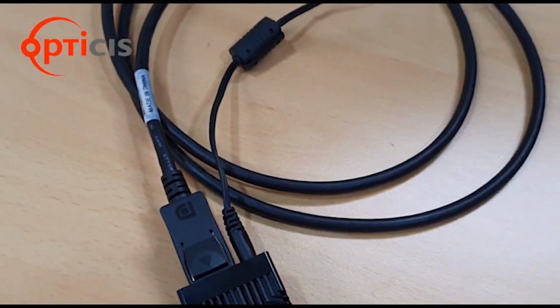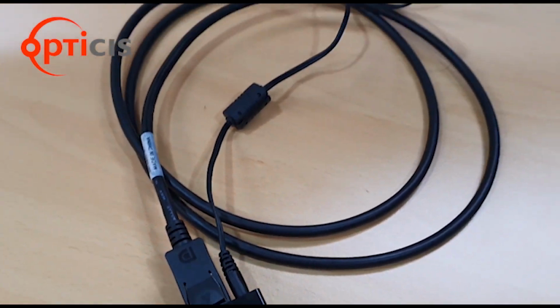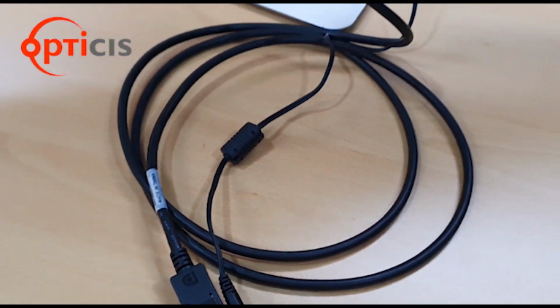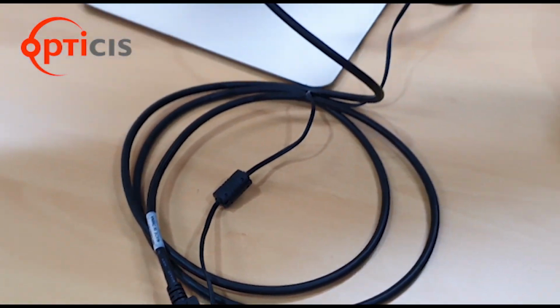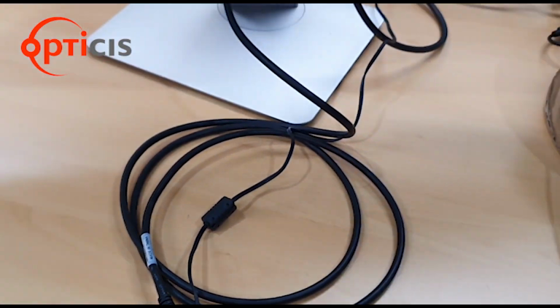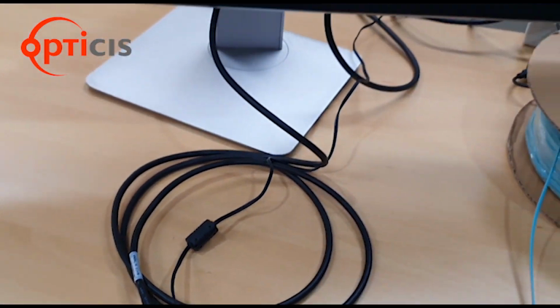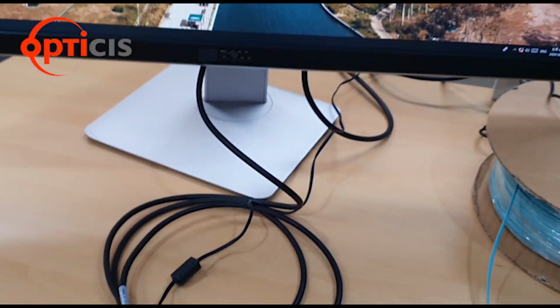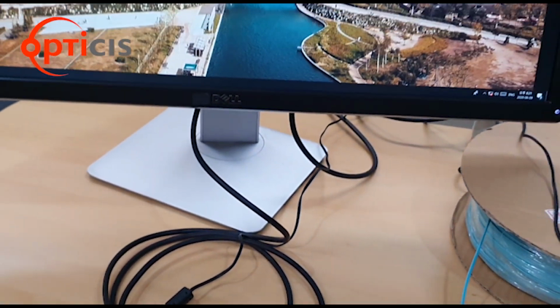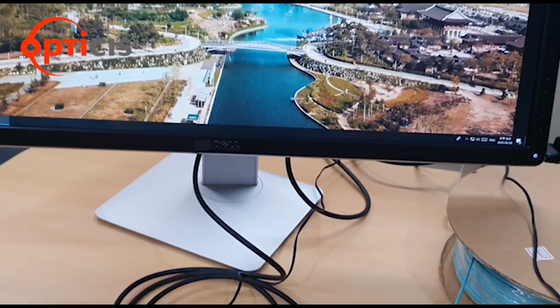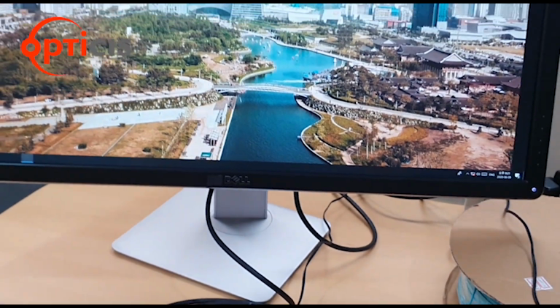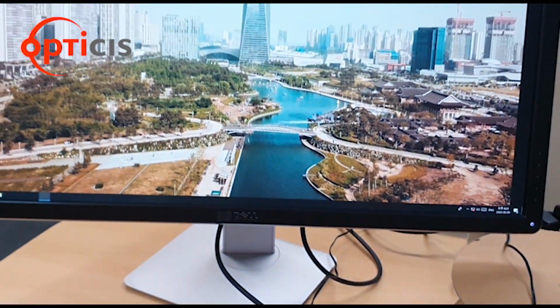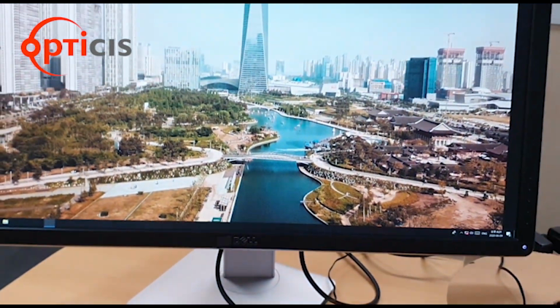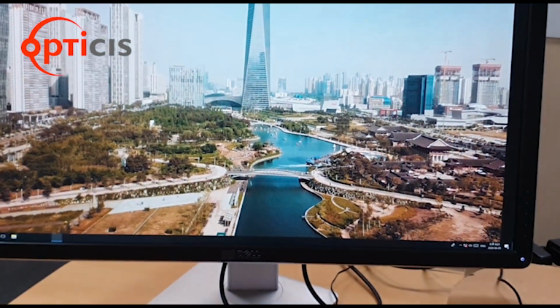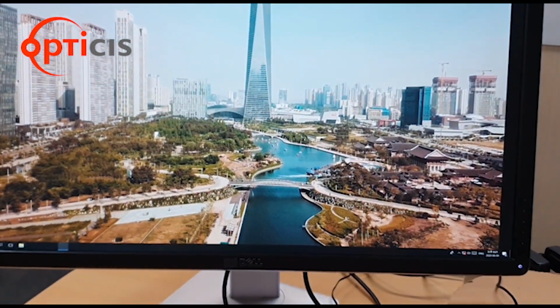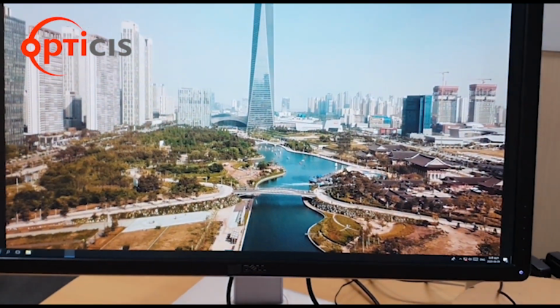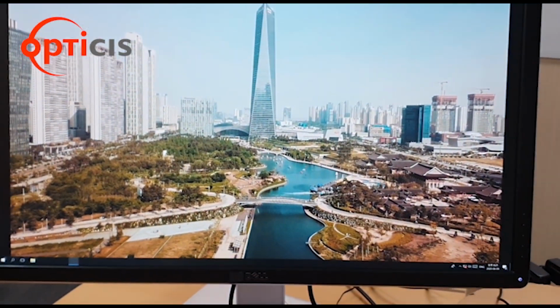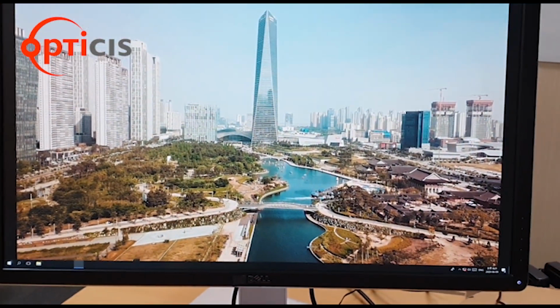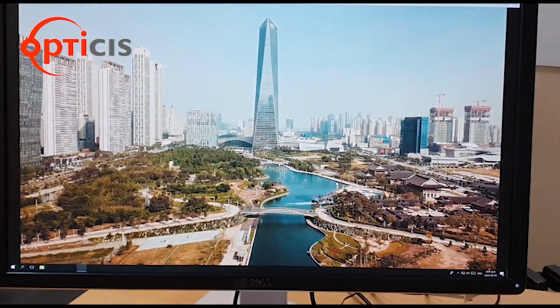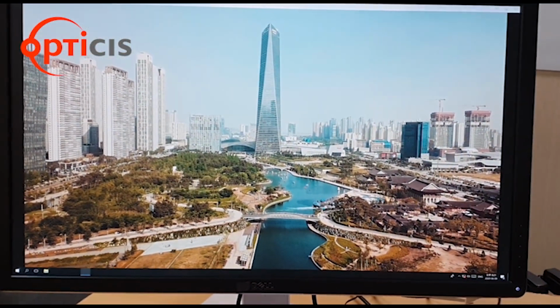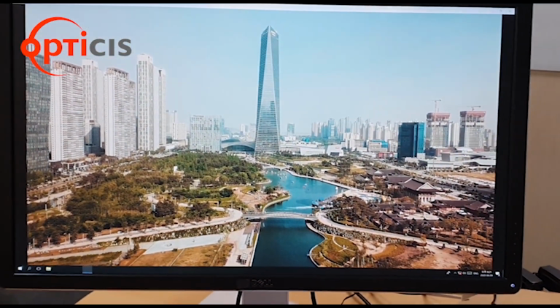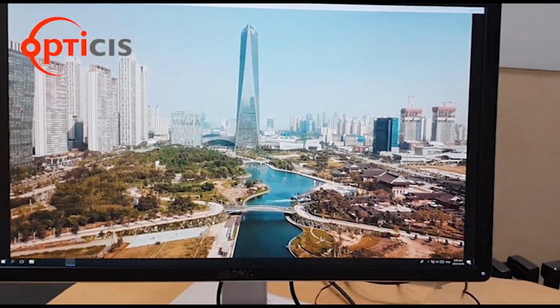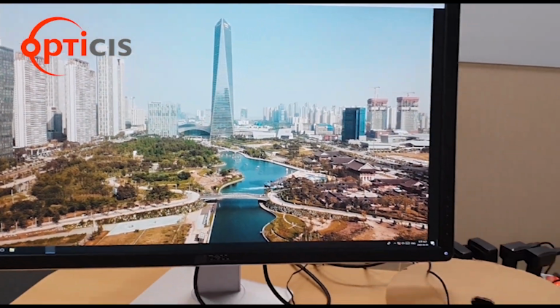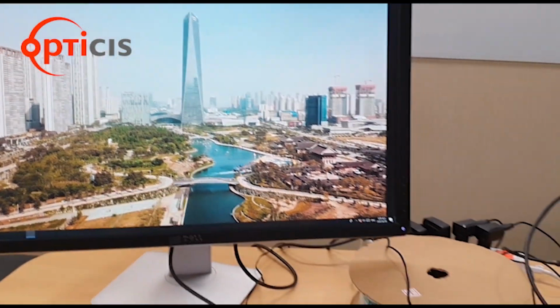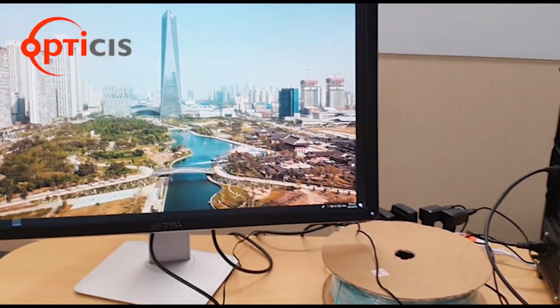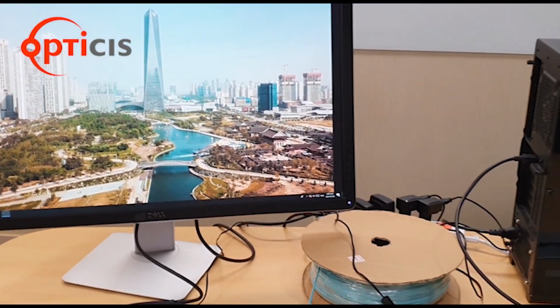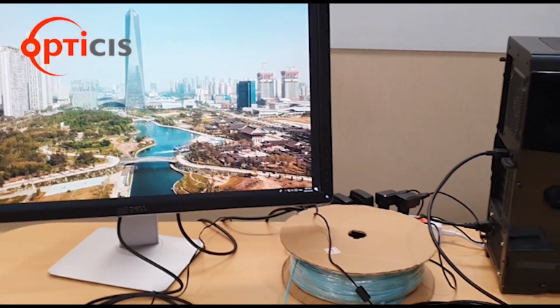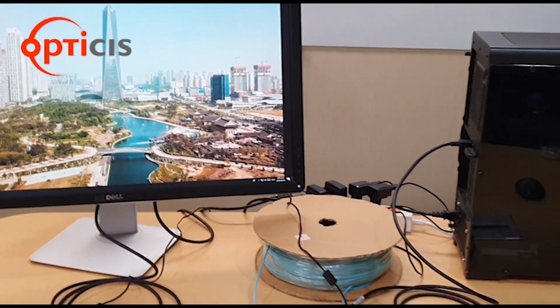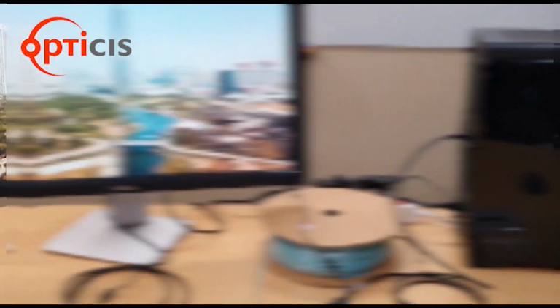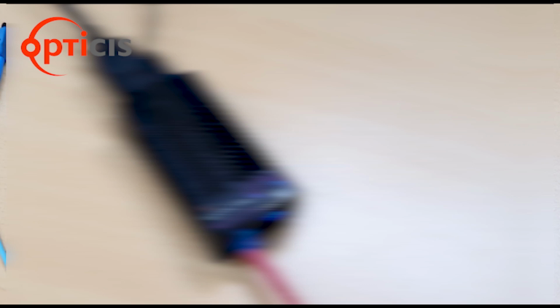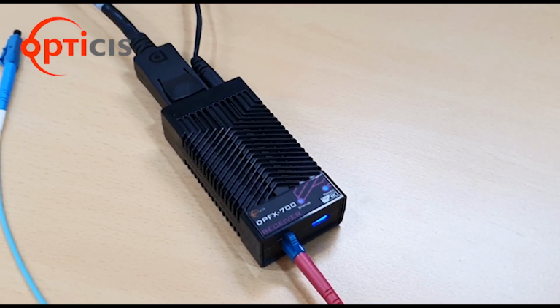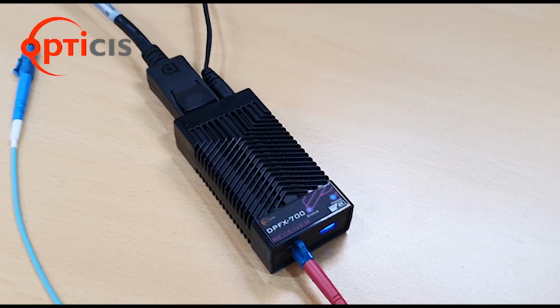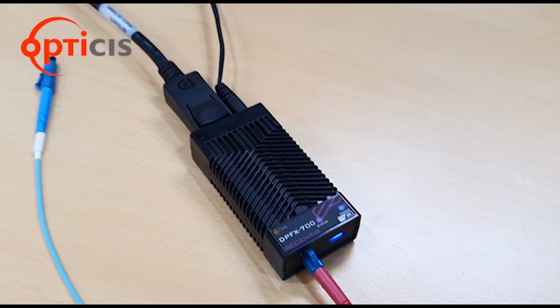Then, we have again the 2m copper cable connected to our final display, which depicts a 4K image with no delay. Now, let's swap.